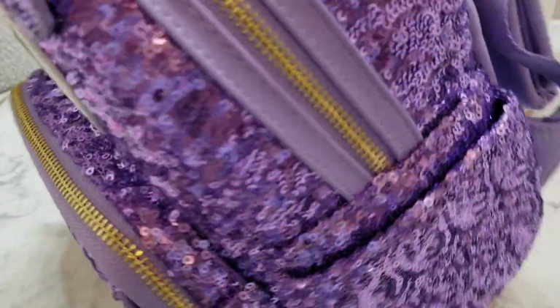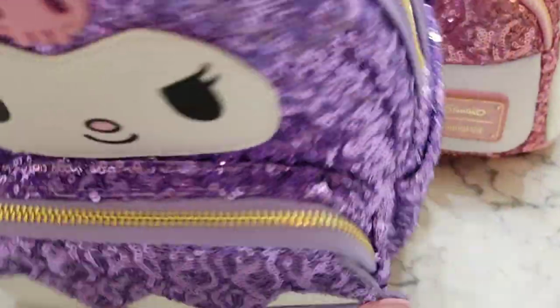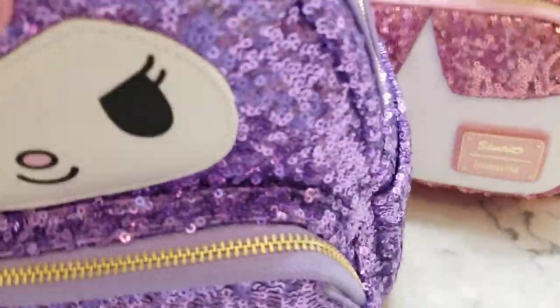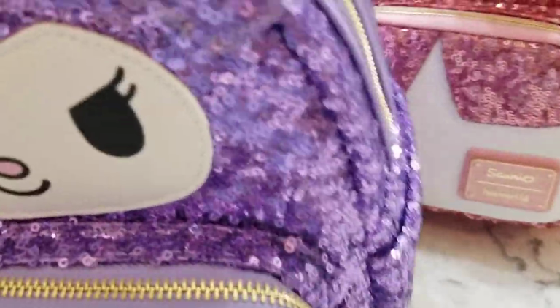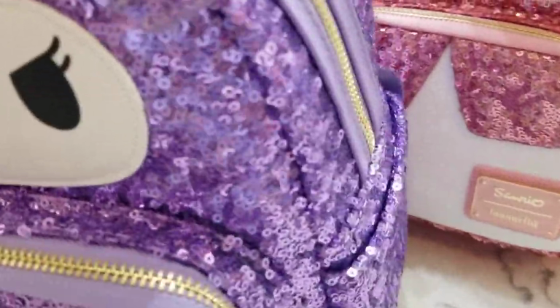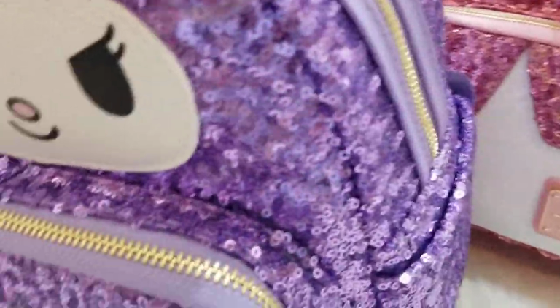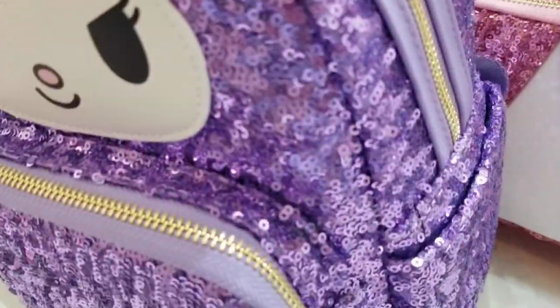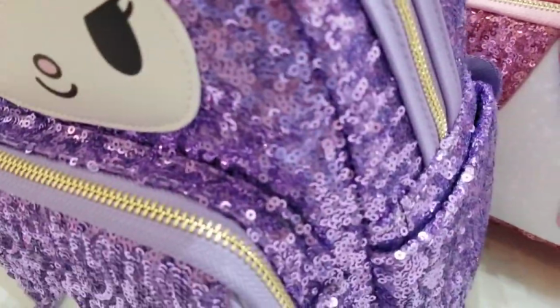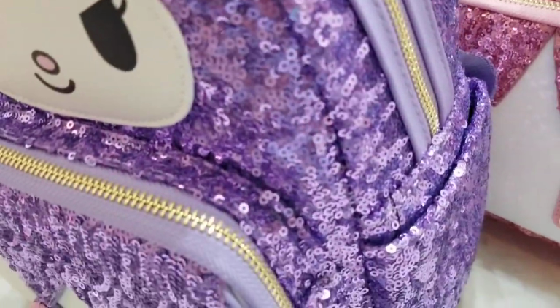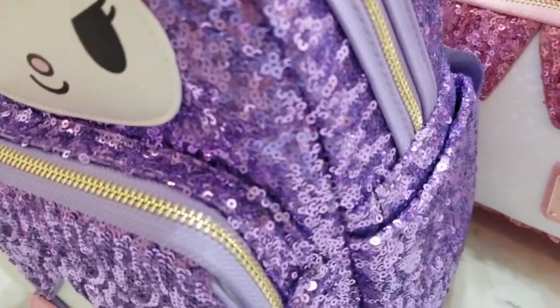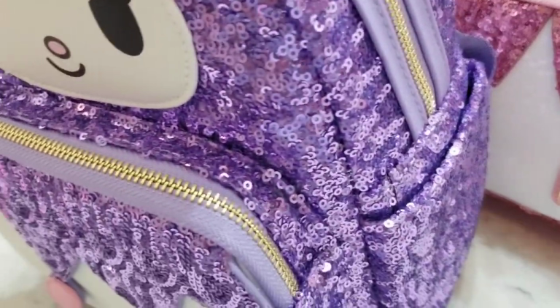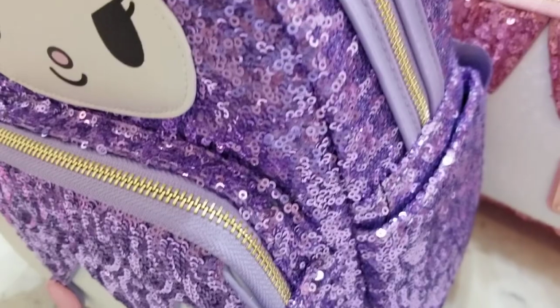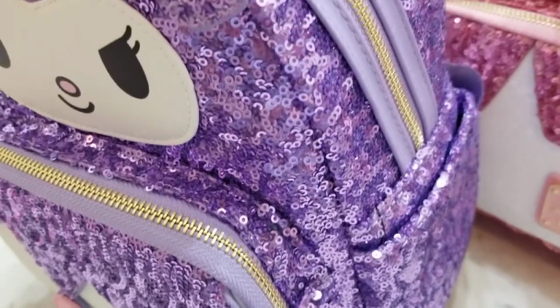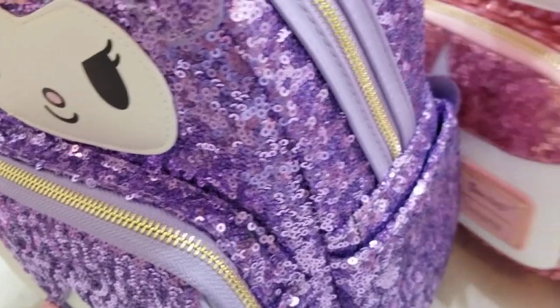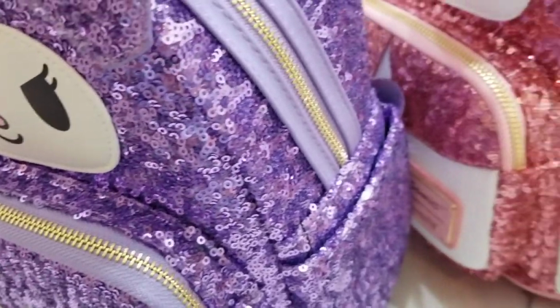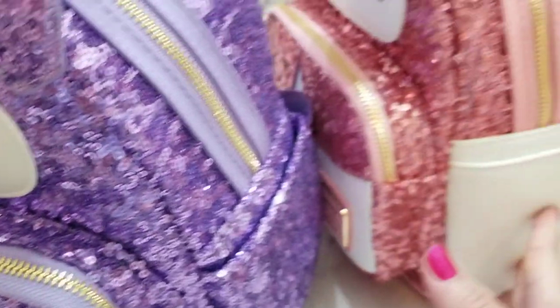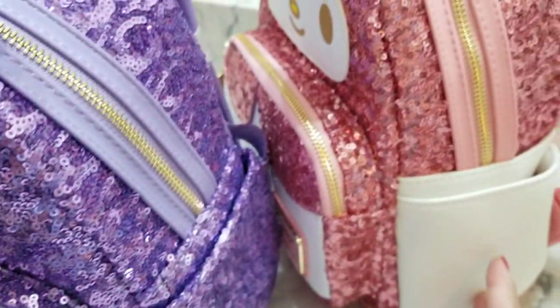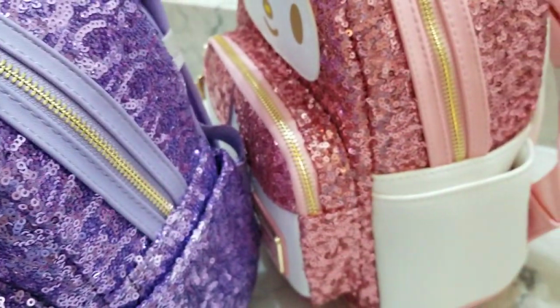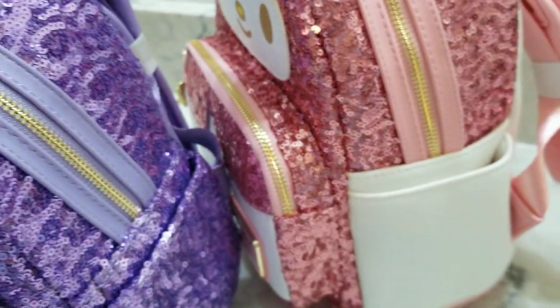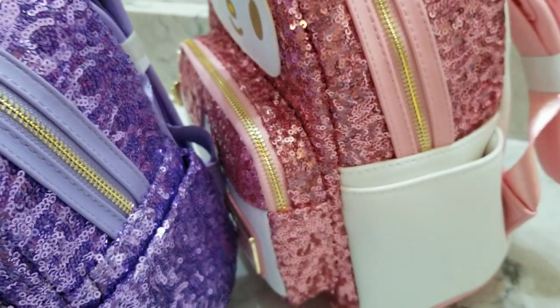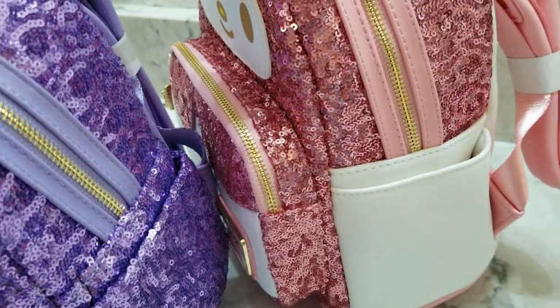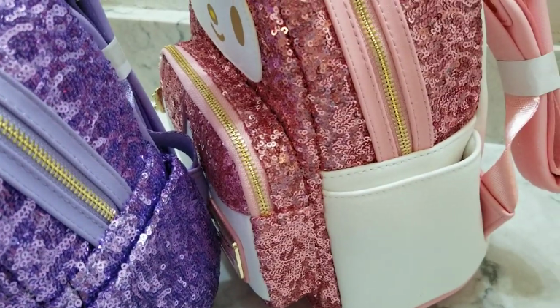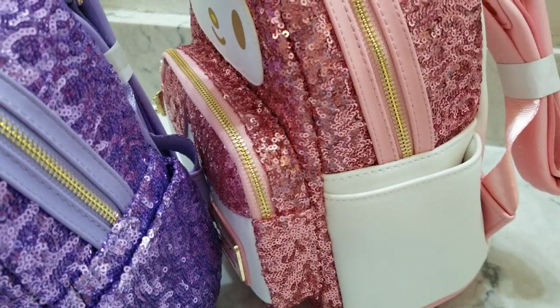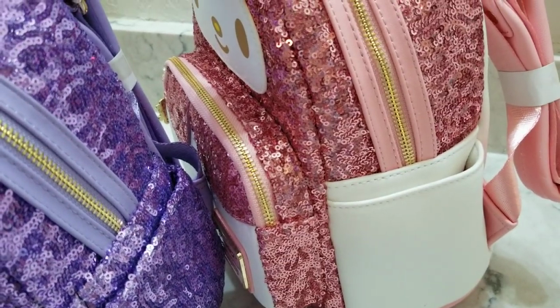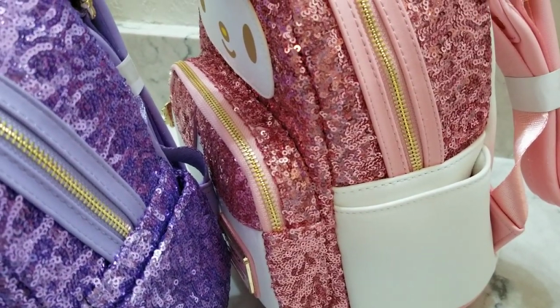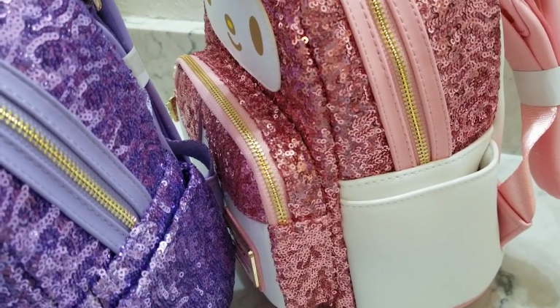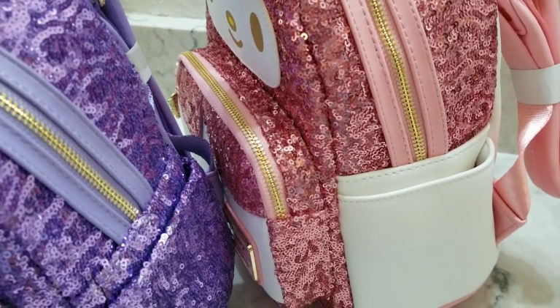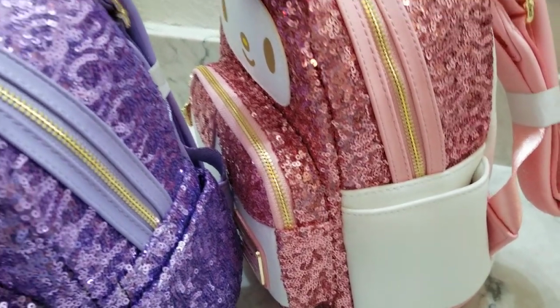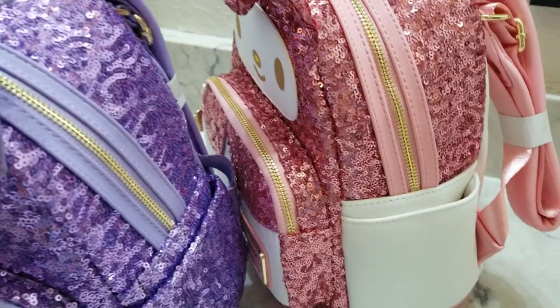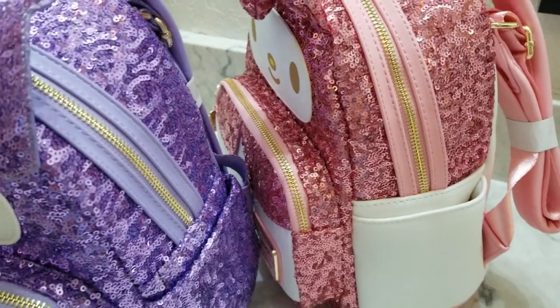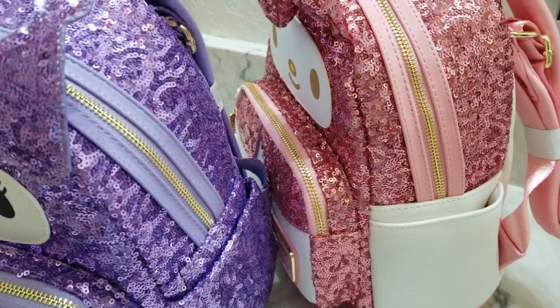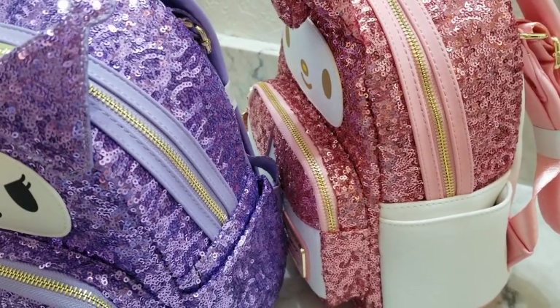Same thing — two pockets on the side, one on each side. This one is all sequin, whereas the My Melody is white, so that's a difference.